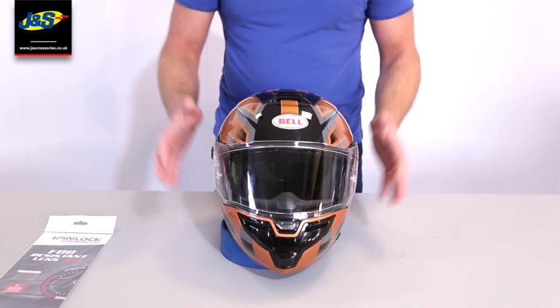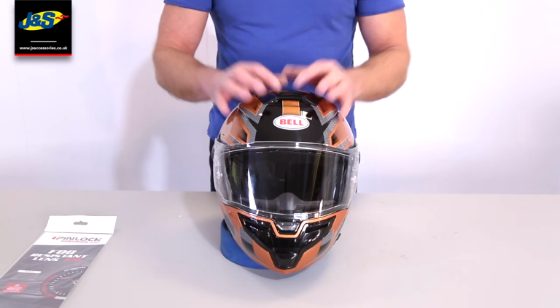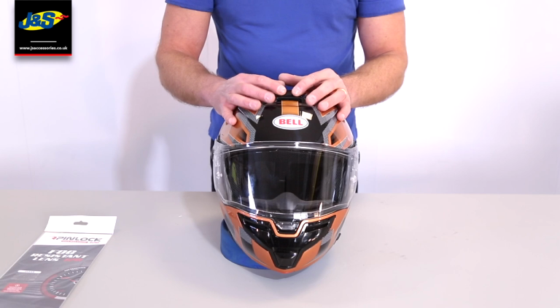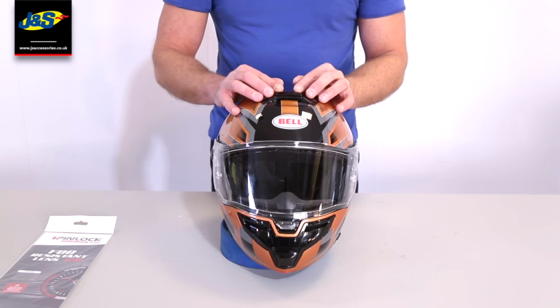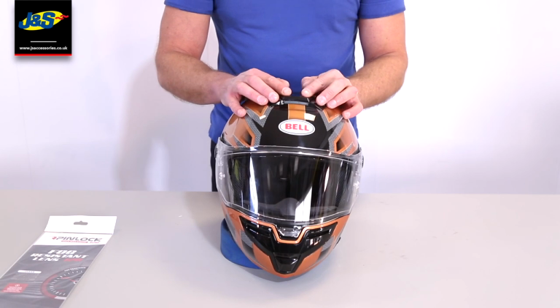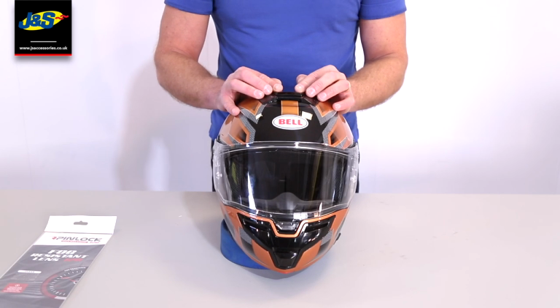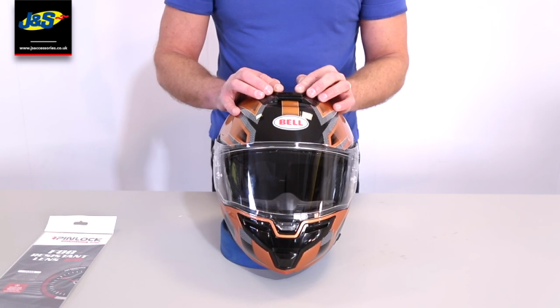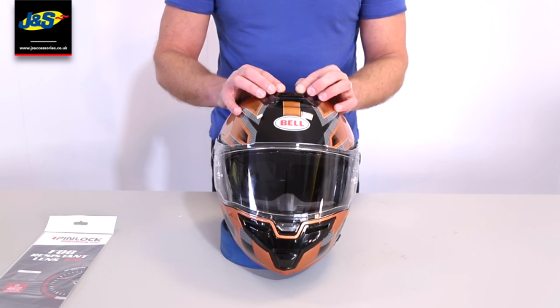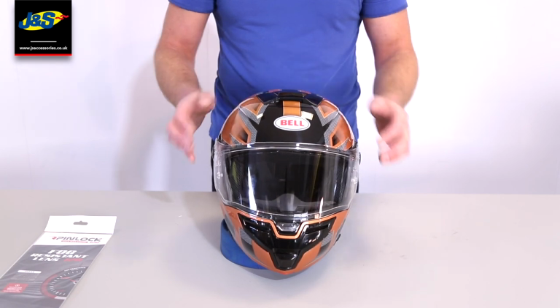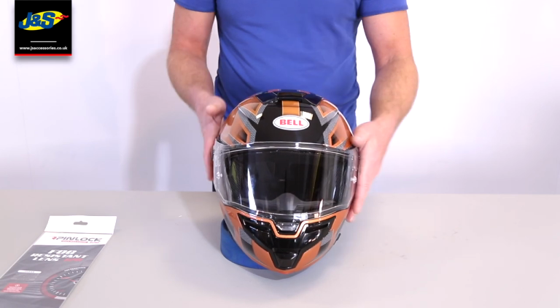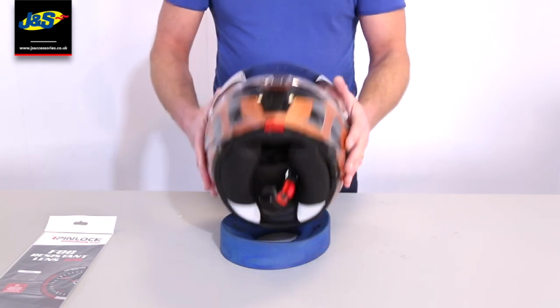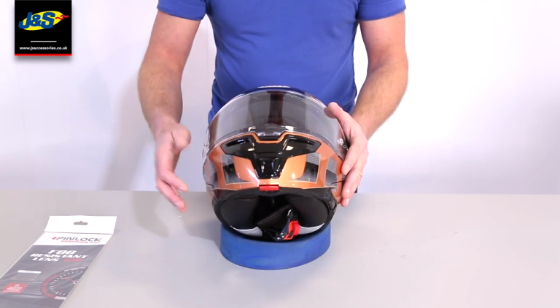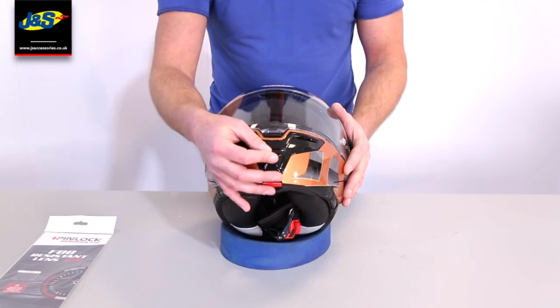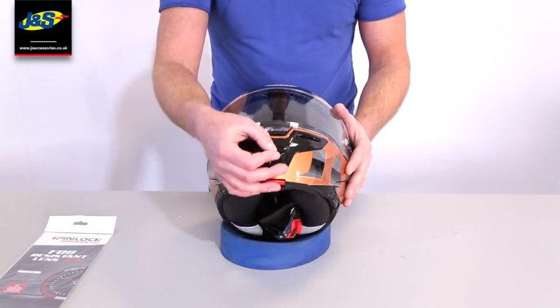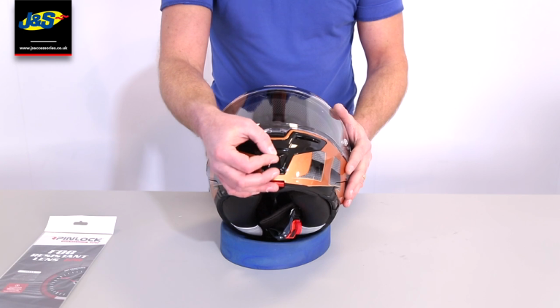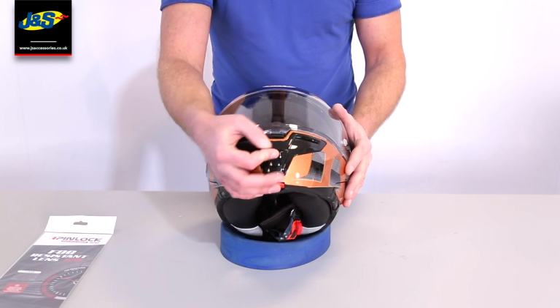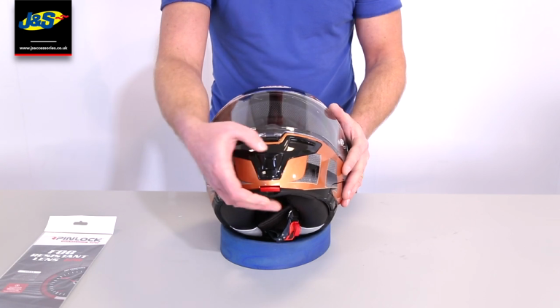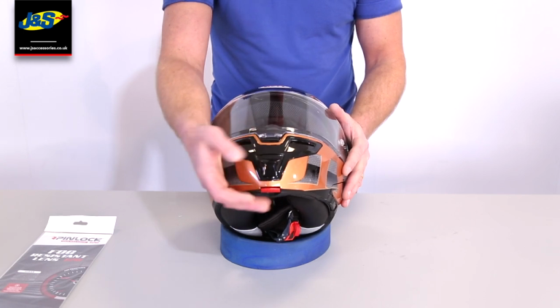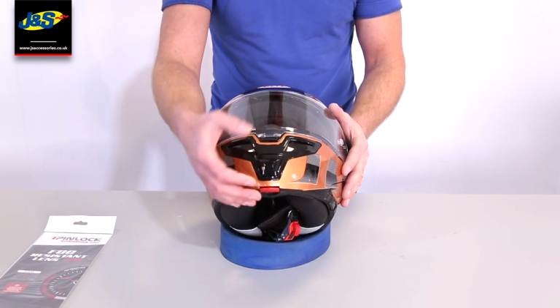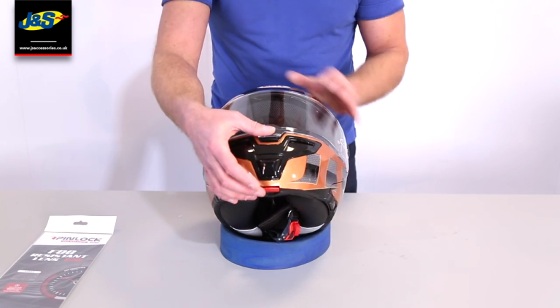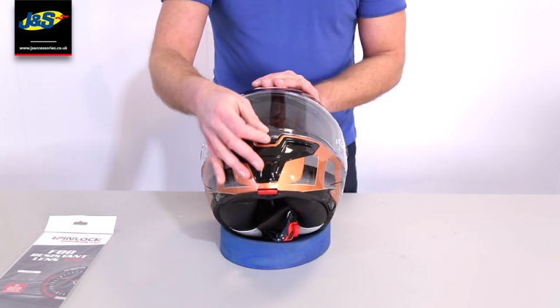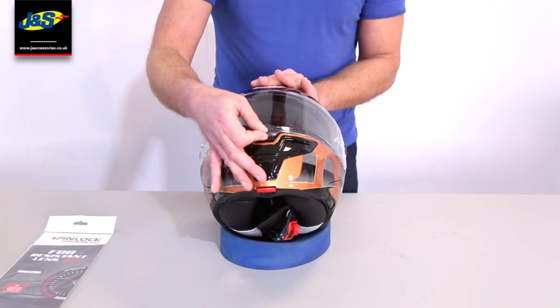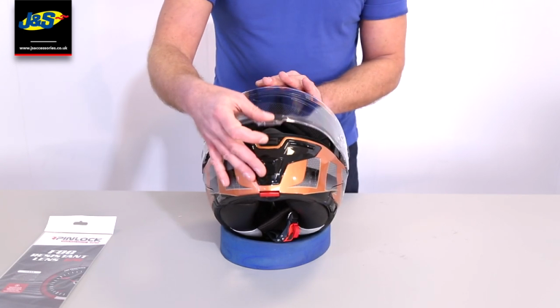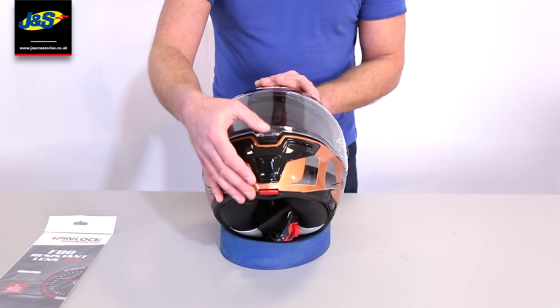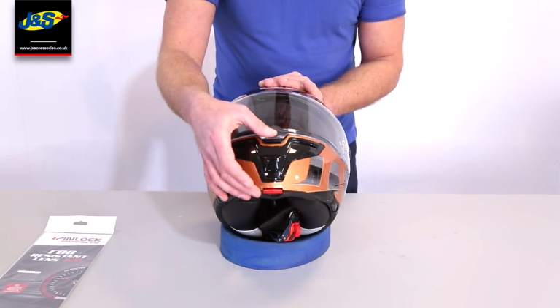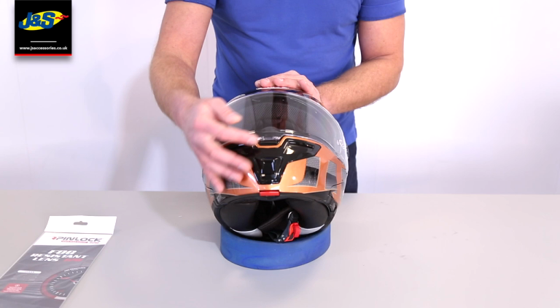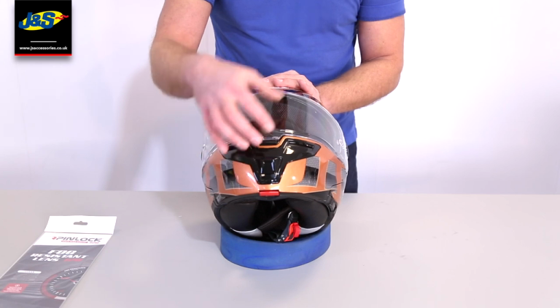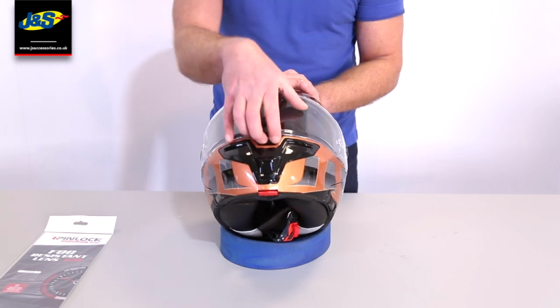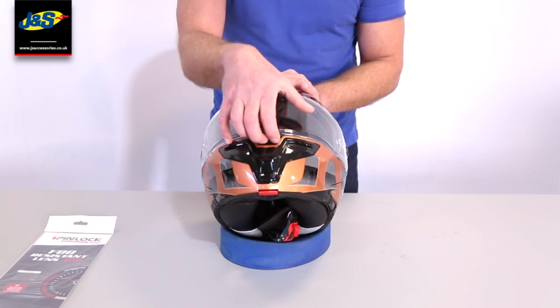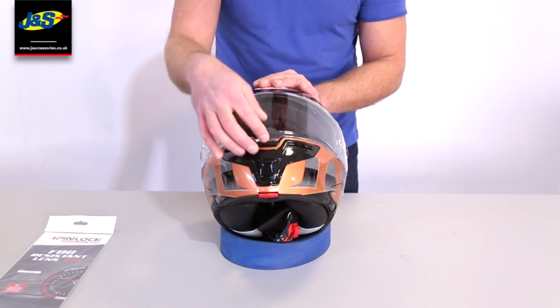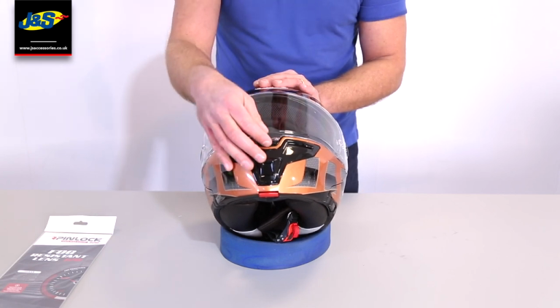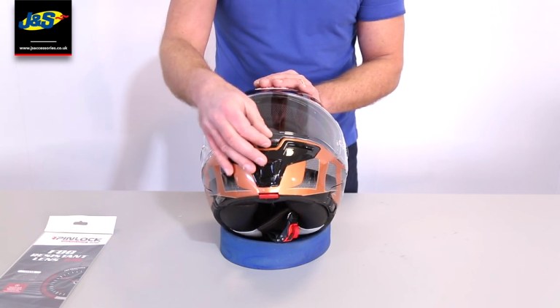Ventilation: we've got a front vent here — a simple on-off front vent. On the chin, again nice and easy, just a simple on-off. When the visor is down, it does actually click over a catch there, so it stops the wind blowing it up at speed.